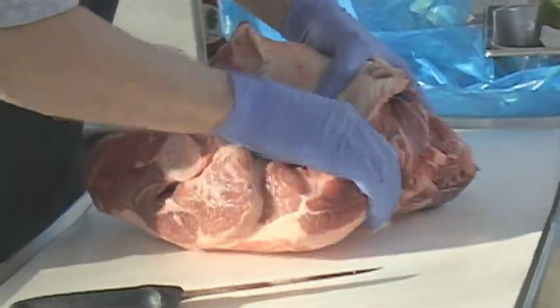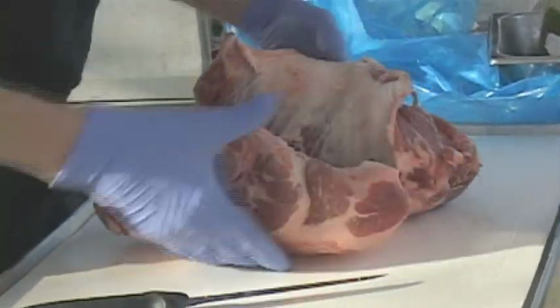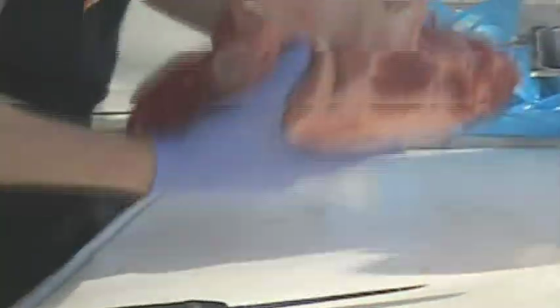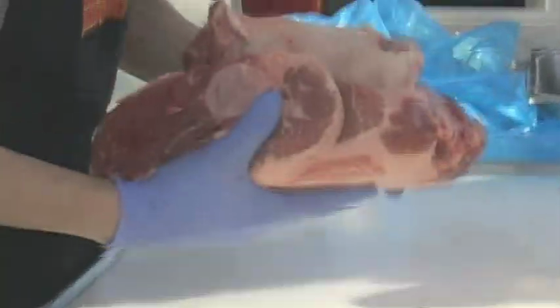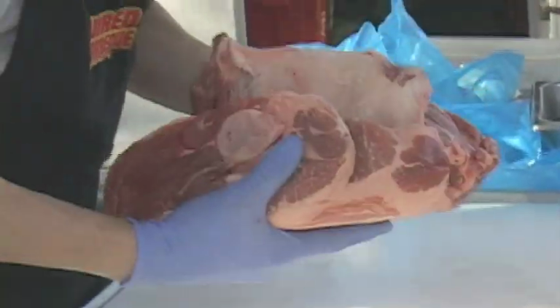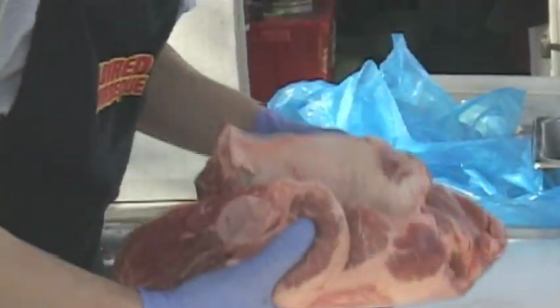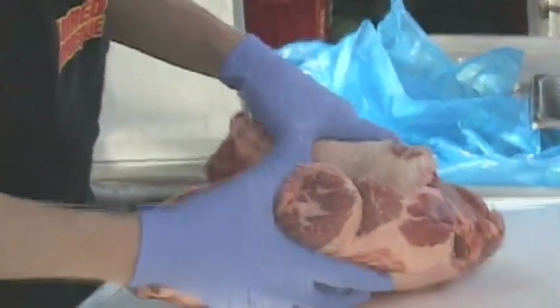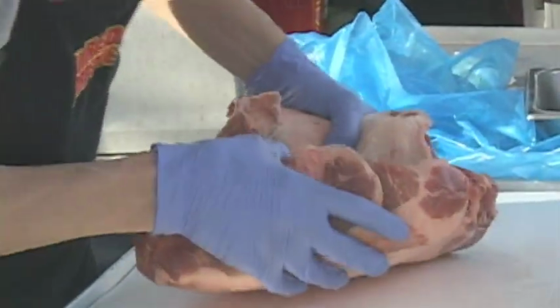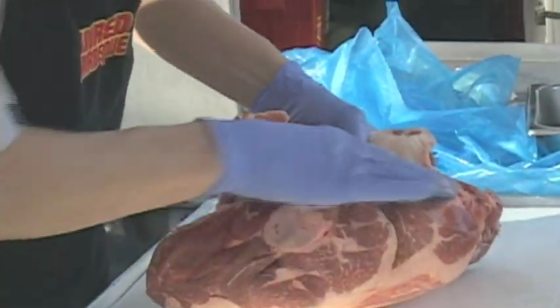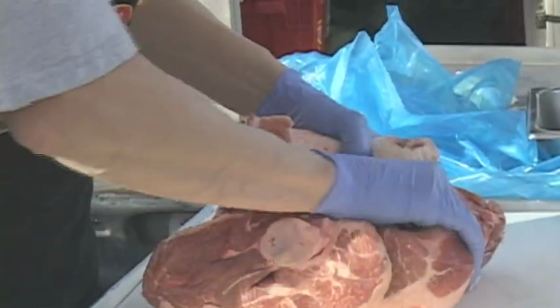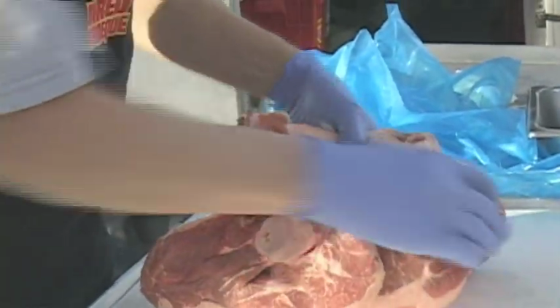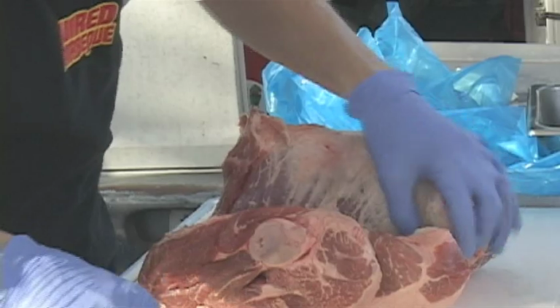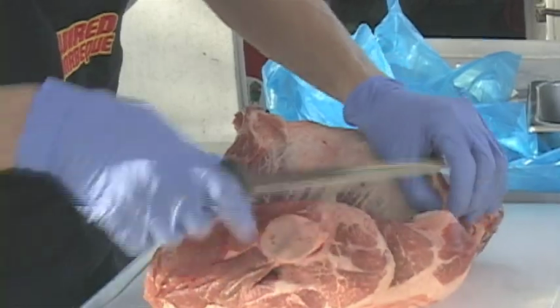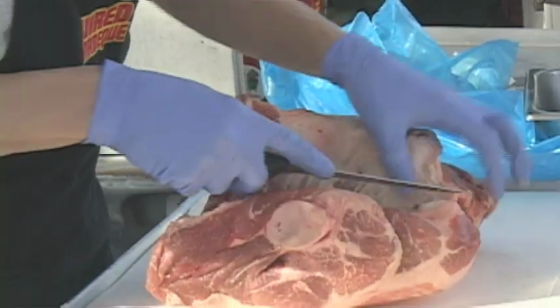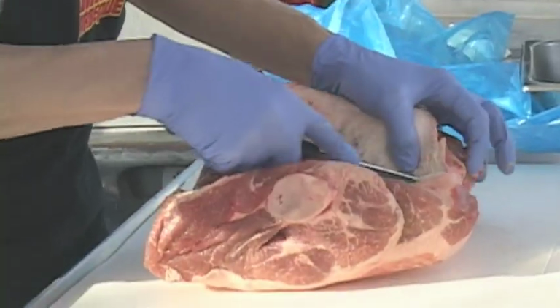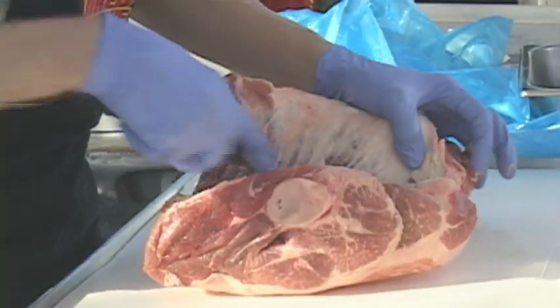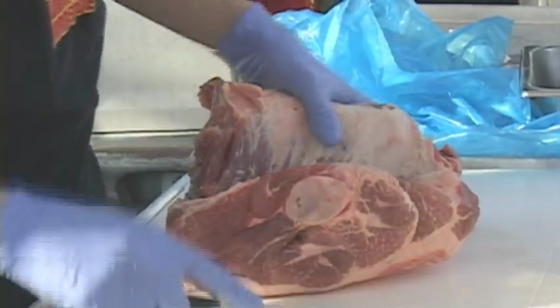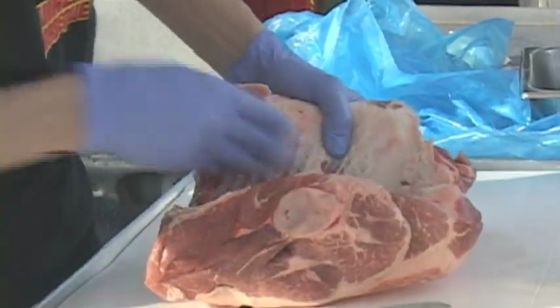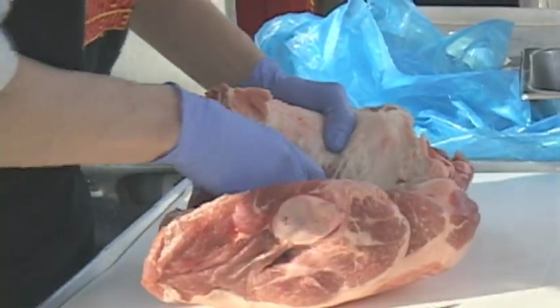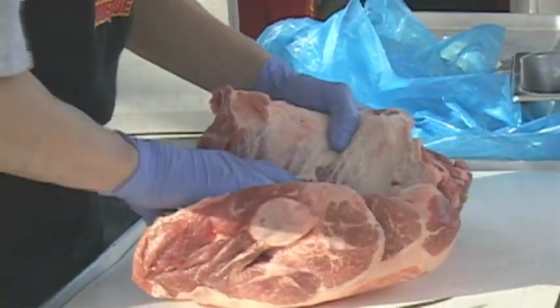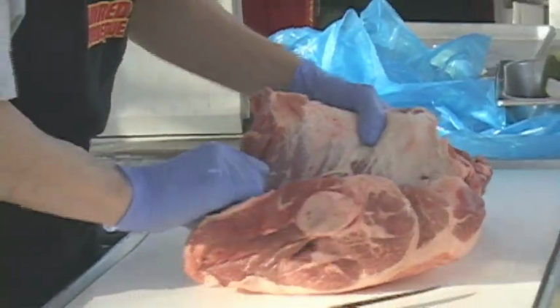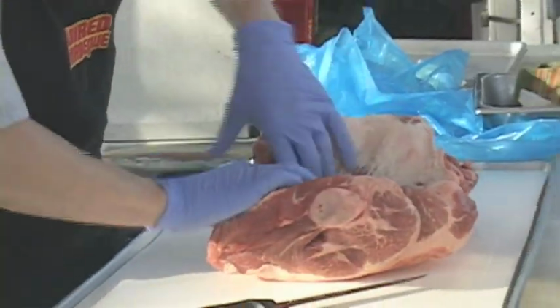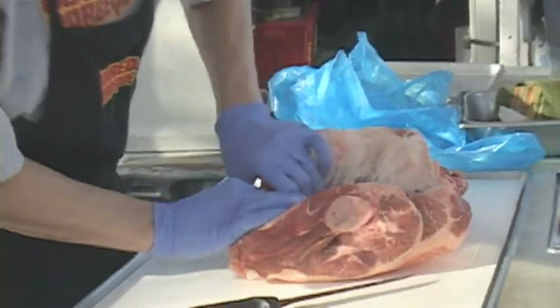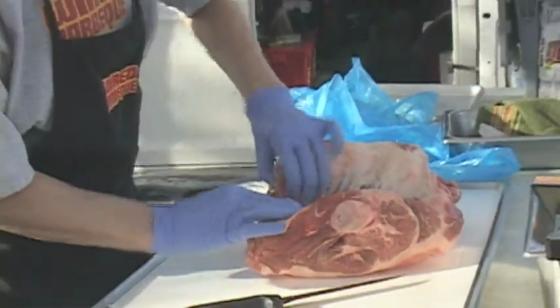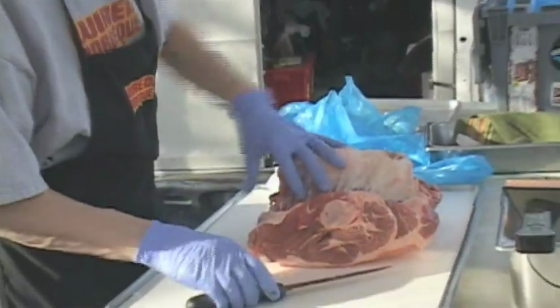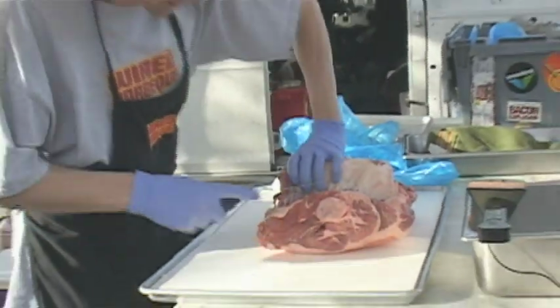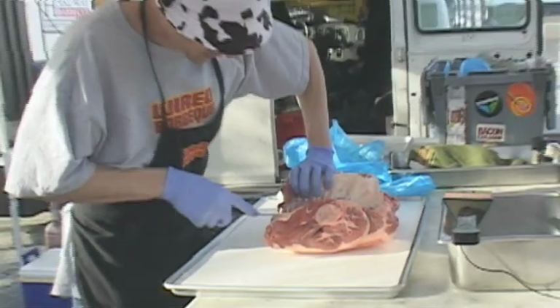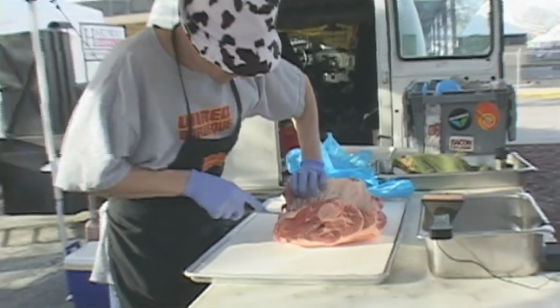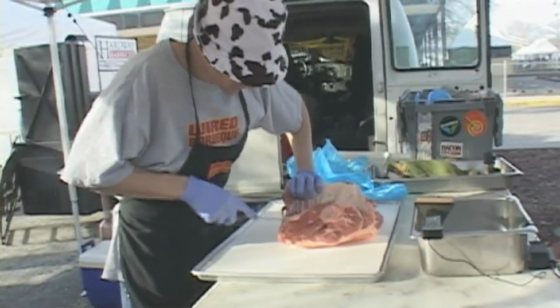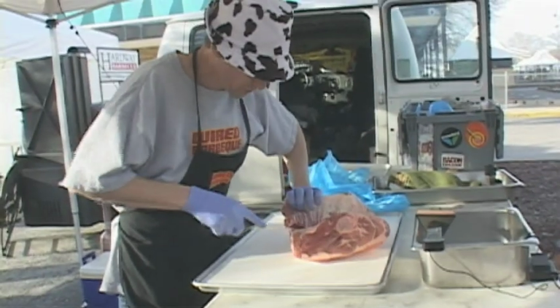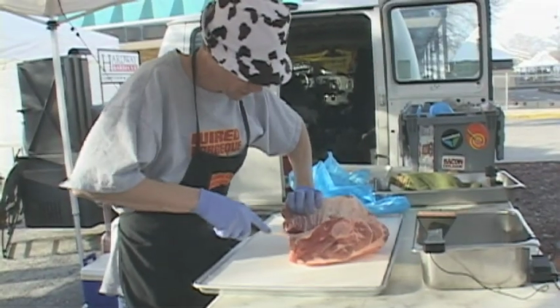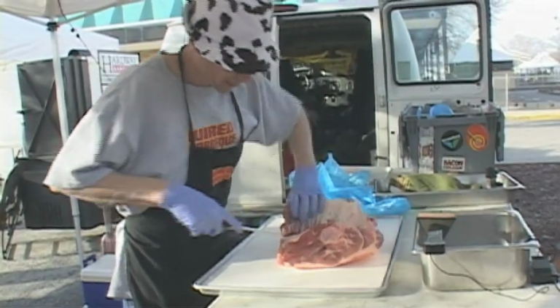This is at least an eight pound pork butt. You've got to cook a minimum of five pounds — this is at least eight, maybe nine. It'll be obviously less when the bone comes out.